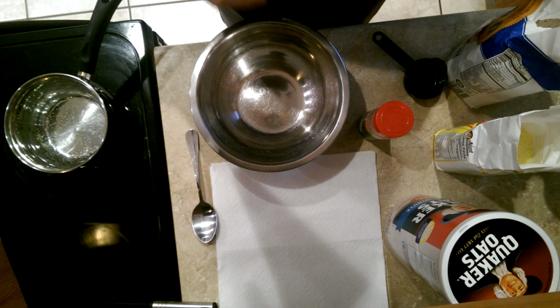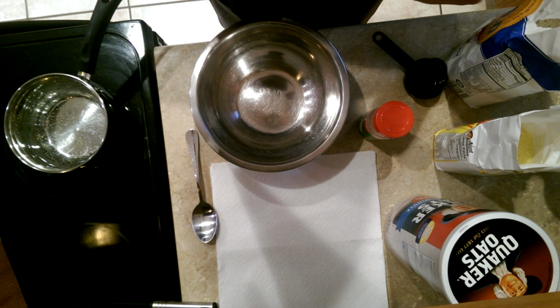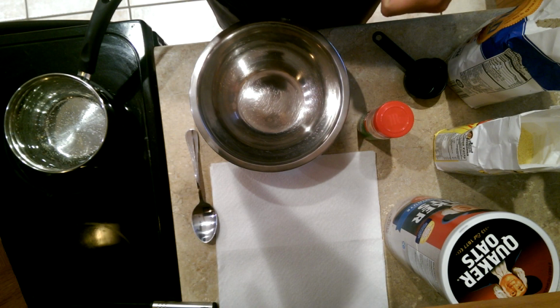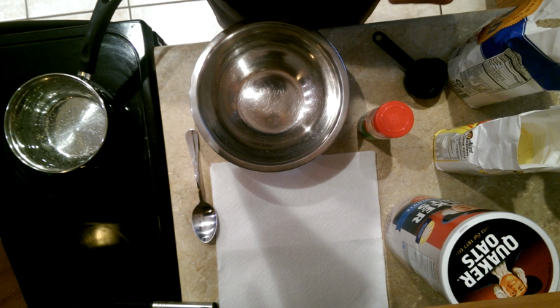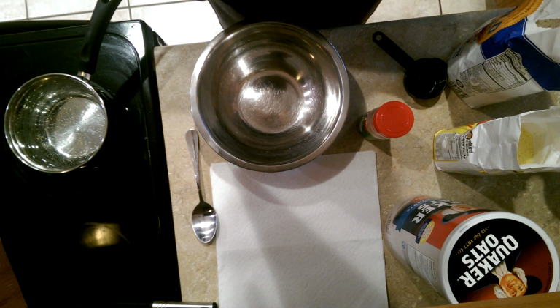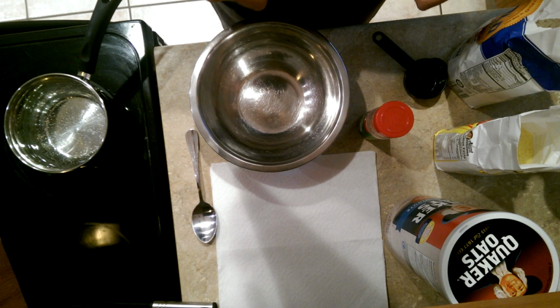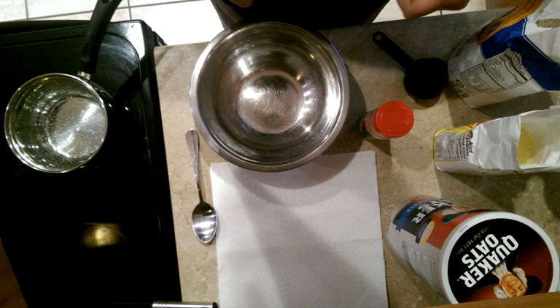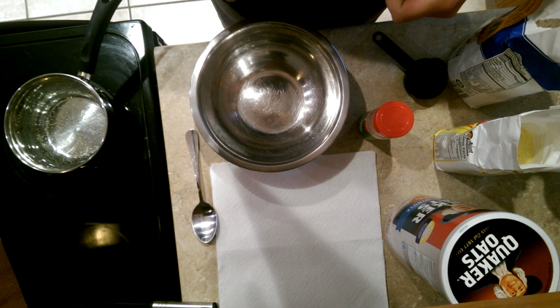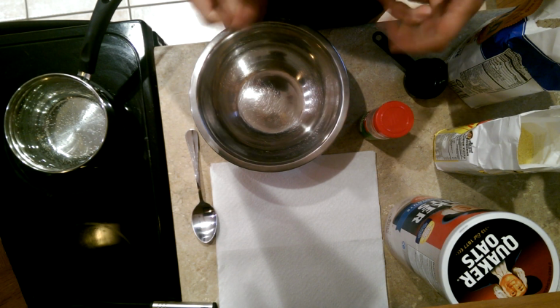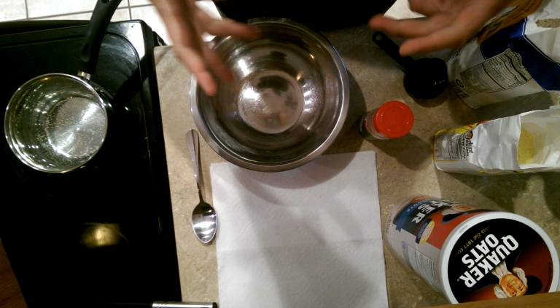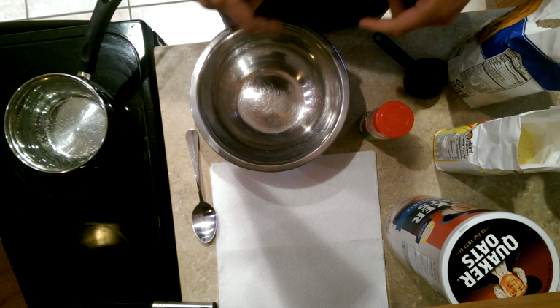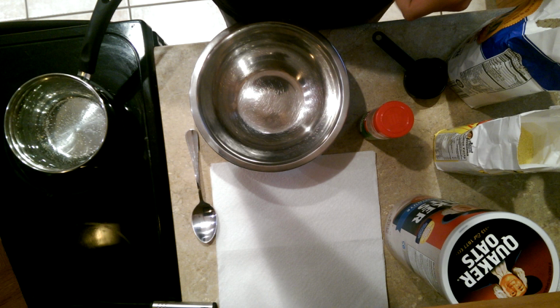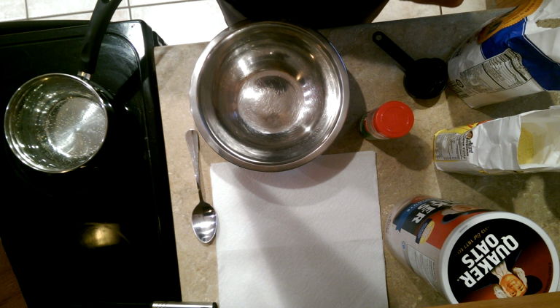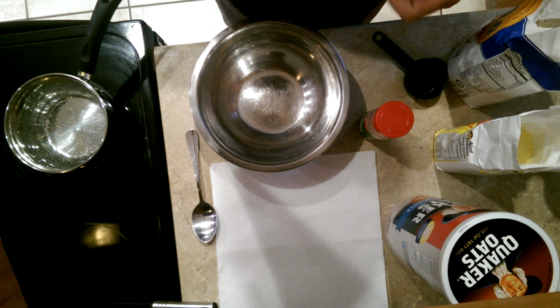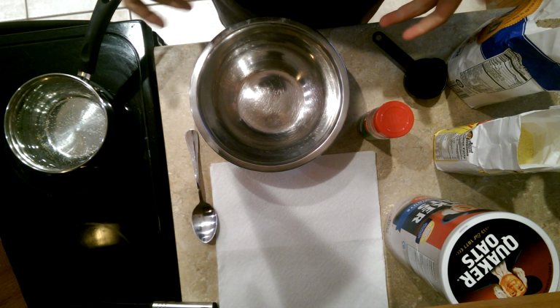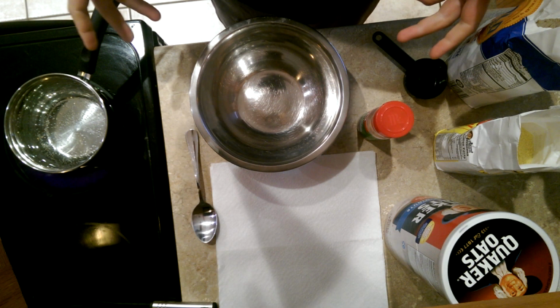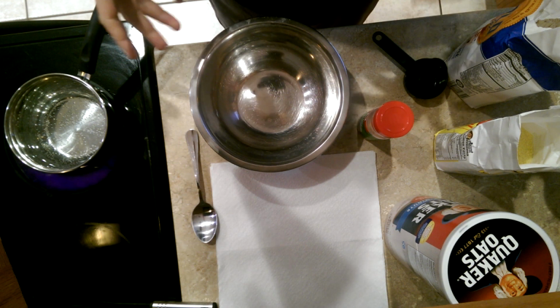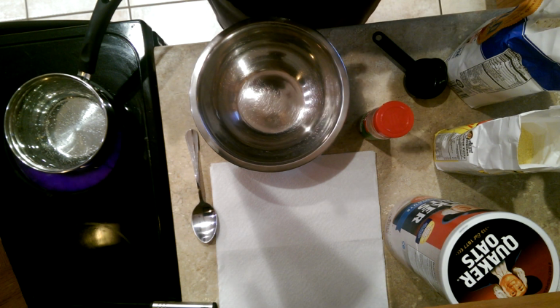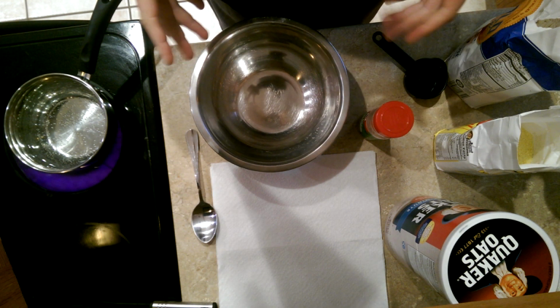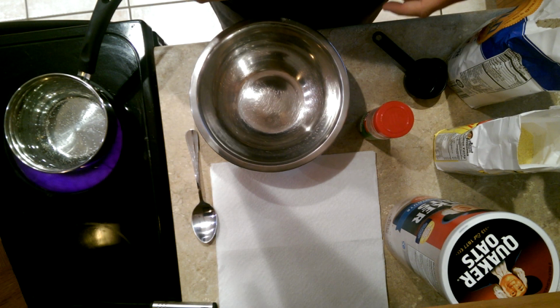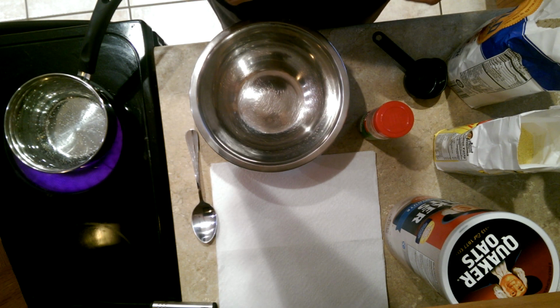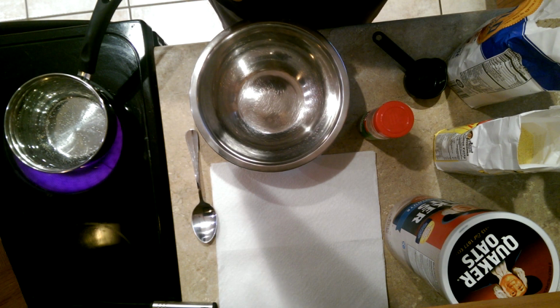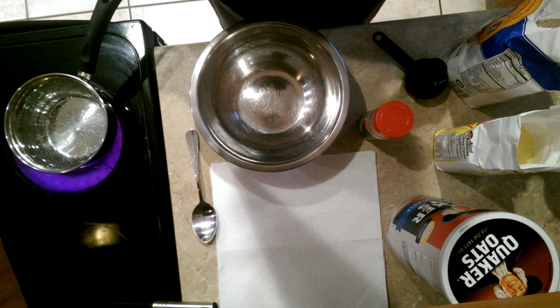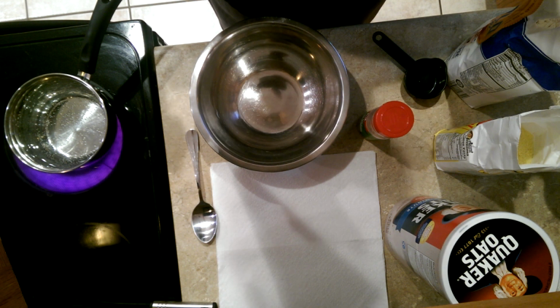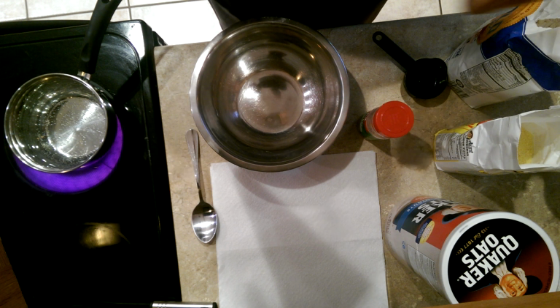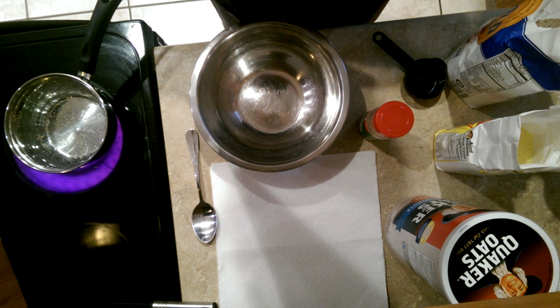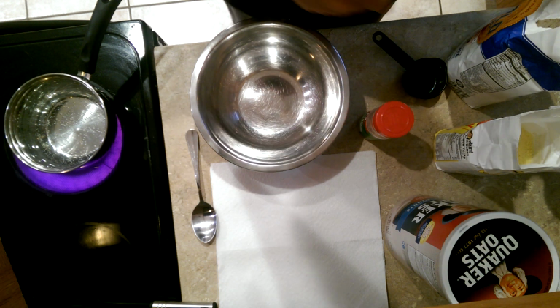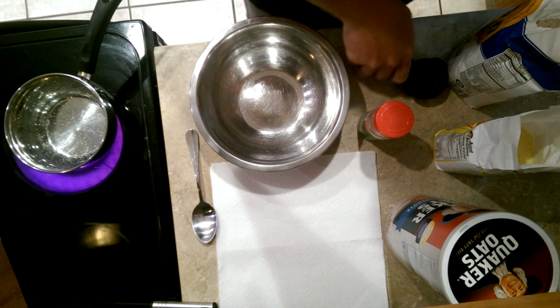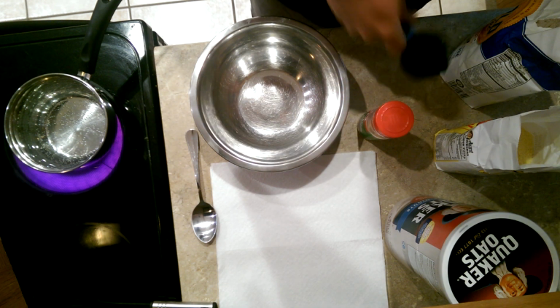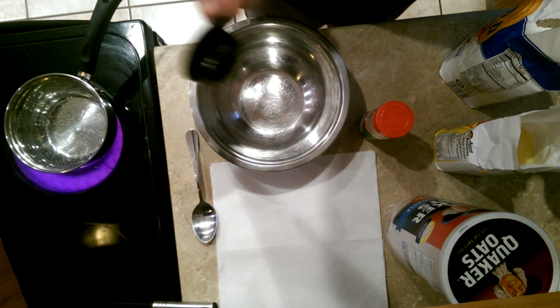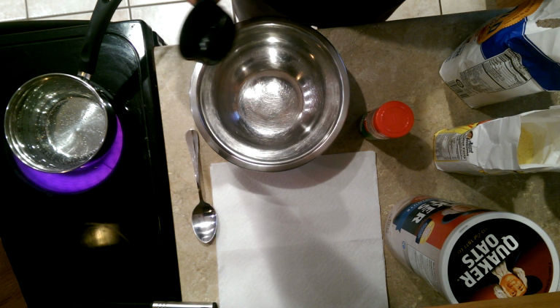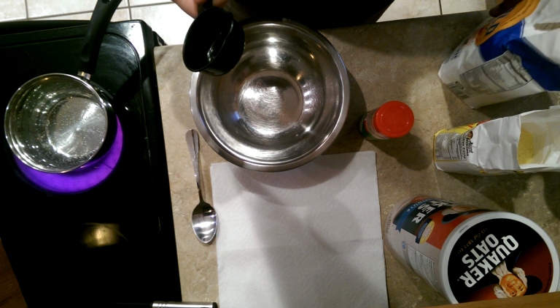This is a video on how to make trout dough bait. I've used it a lot, it's worked great for me, so let's just get down into it.